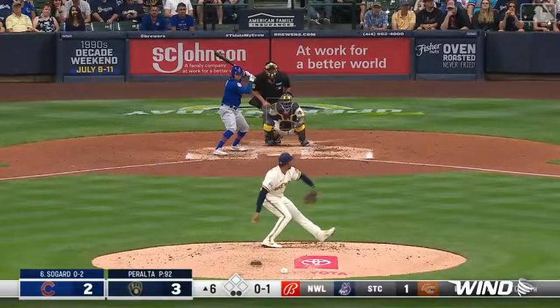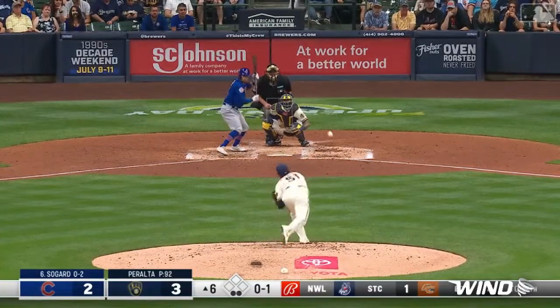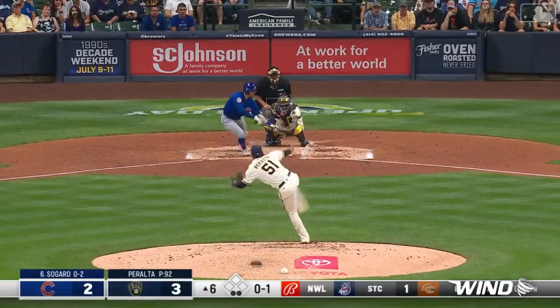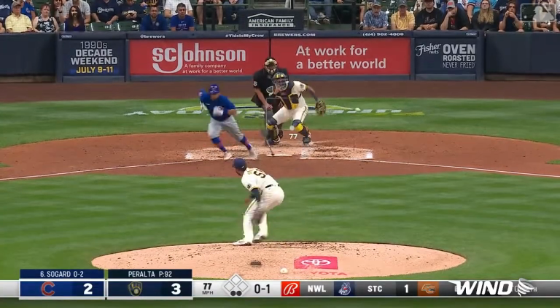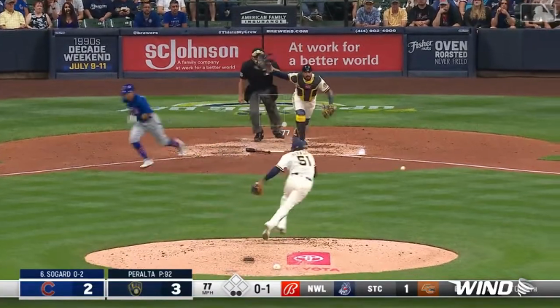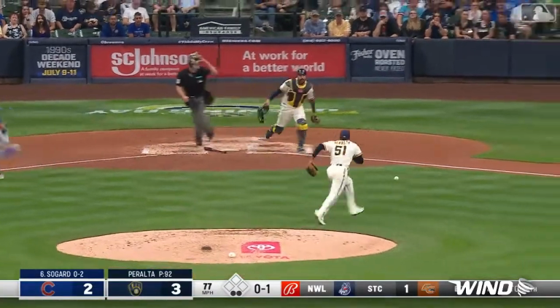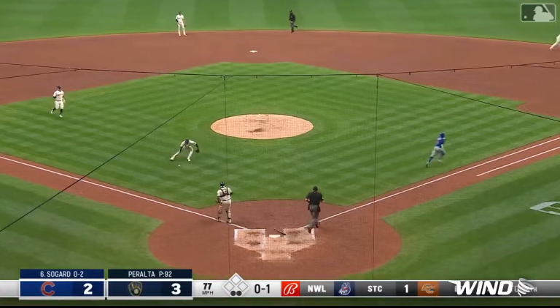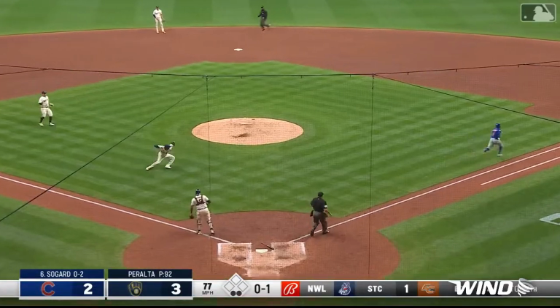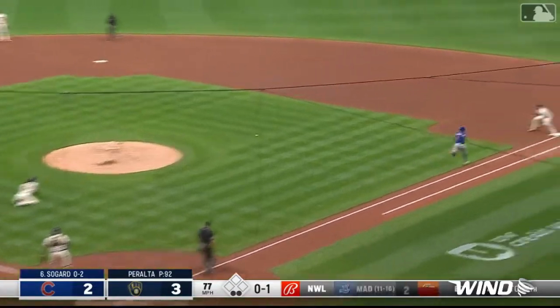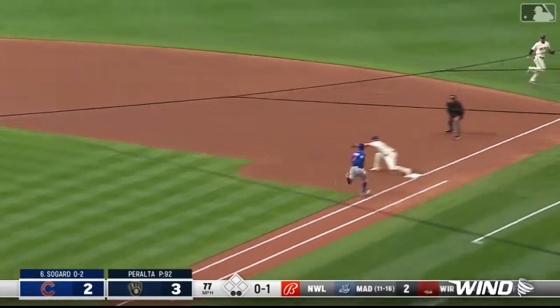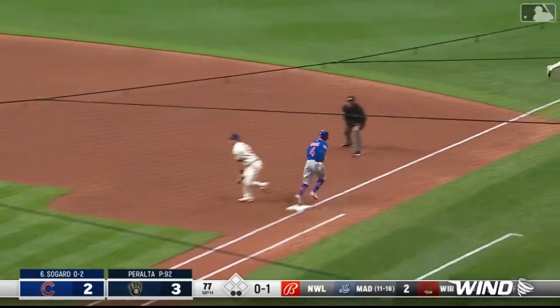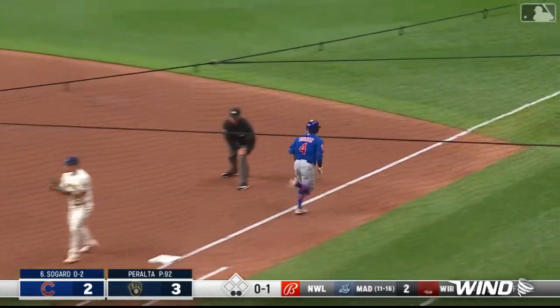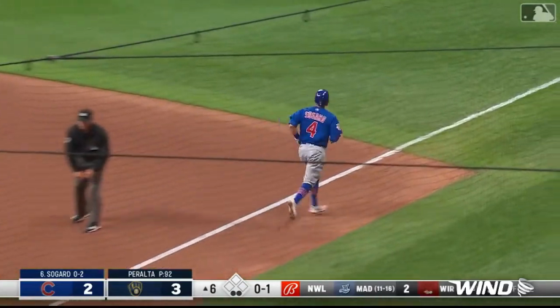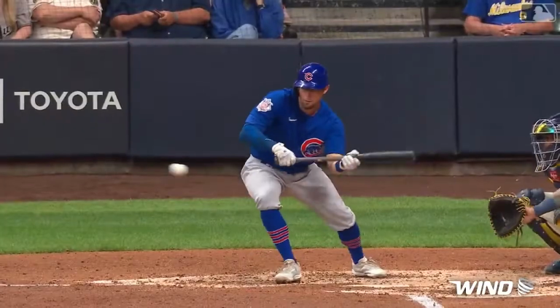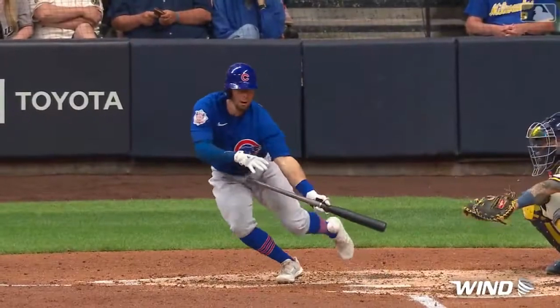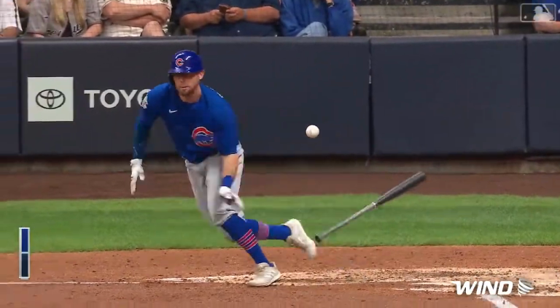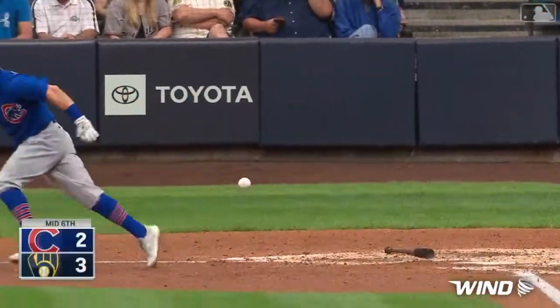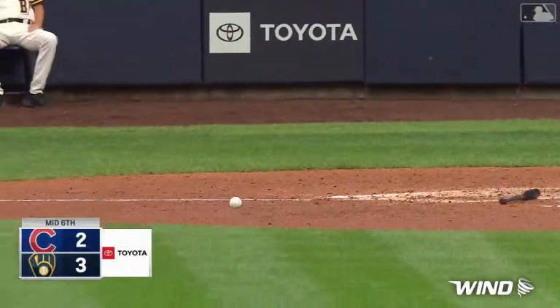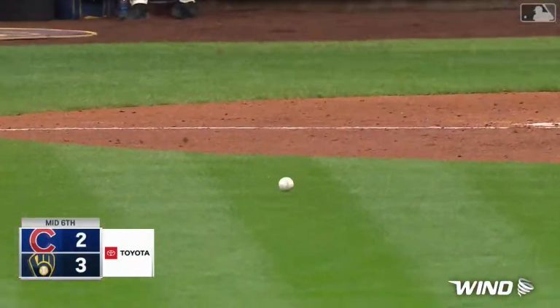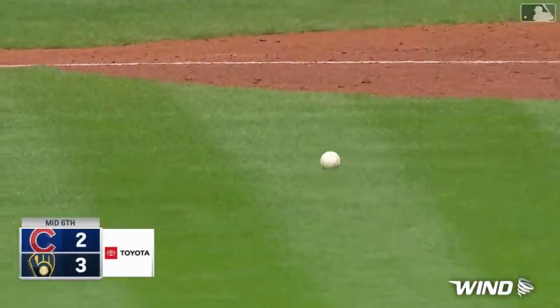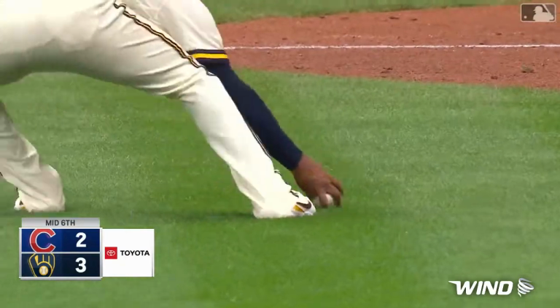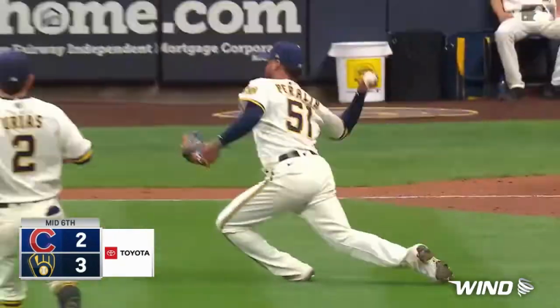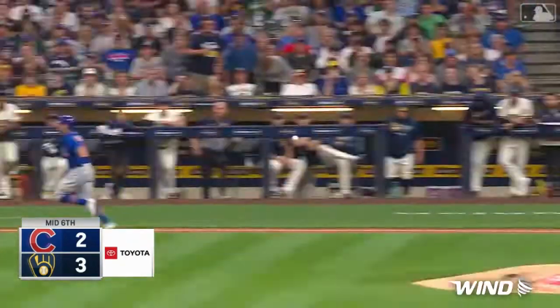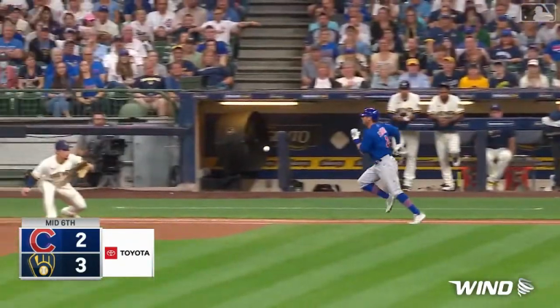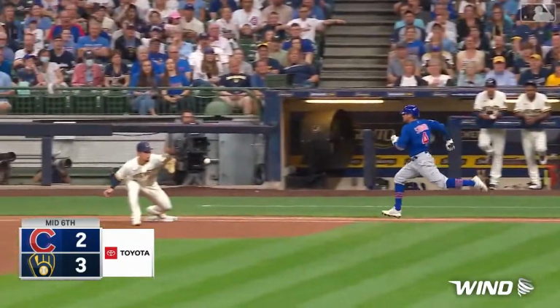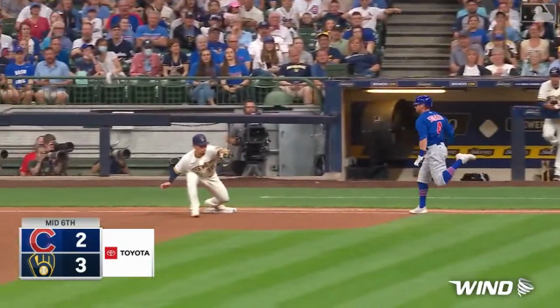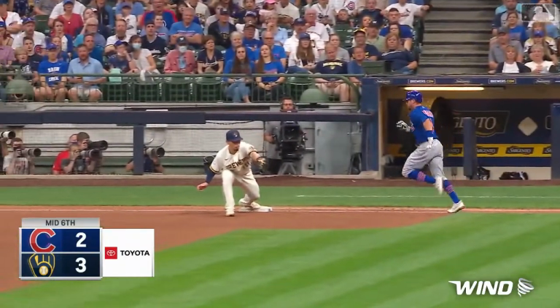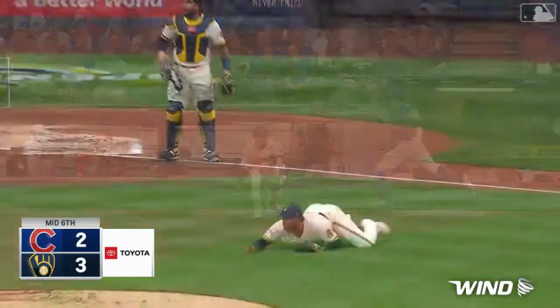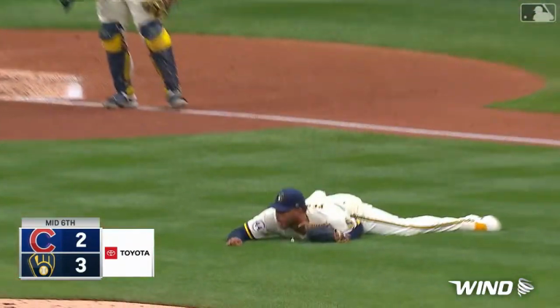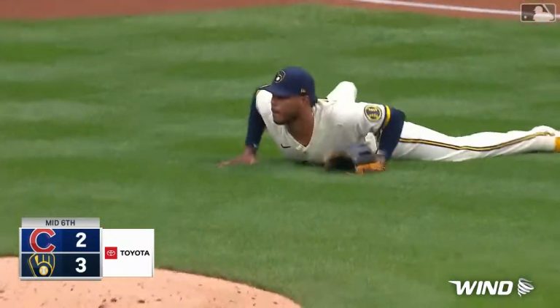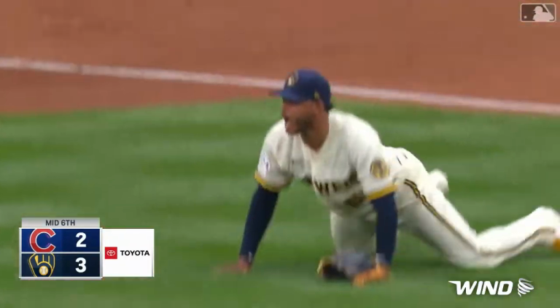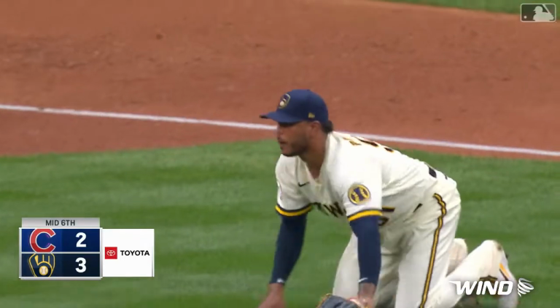There's a bunt — Sogard. It's a good one. Ceralta picks it, throws it — what a play! Sogard trying to bunt his way on. It was a beauty, but Ceralta with some great defense.